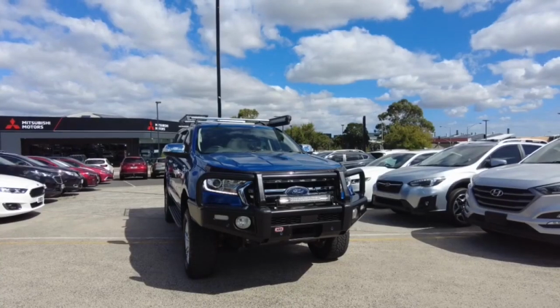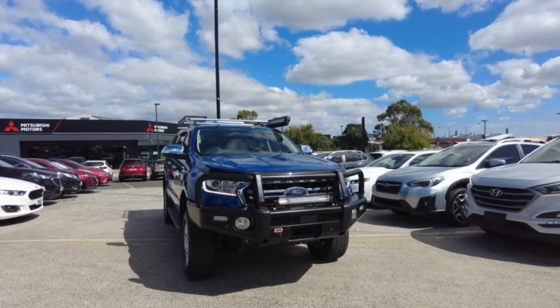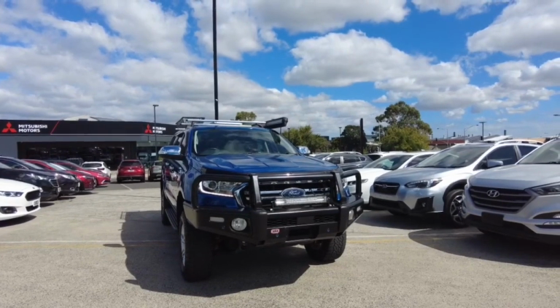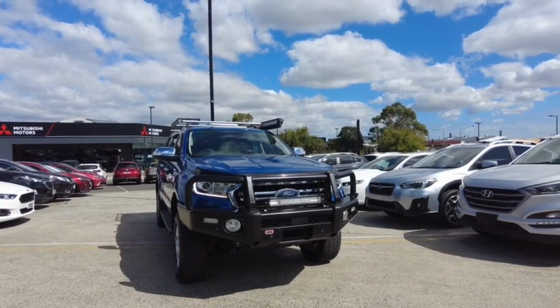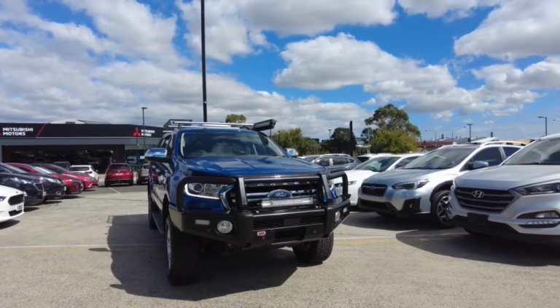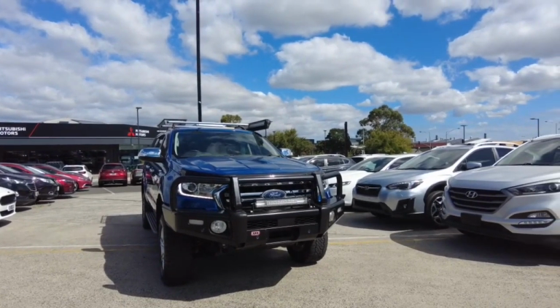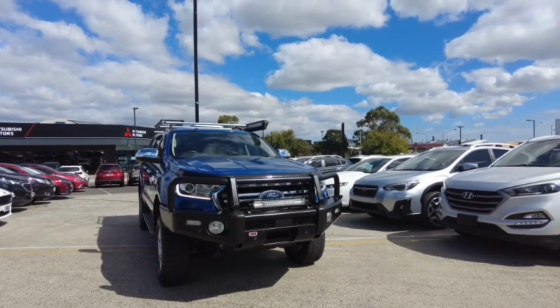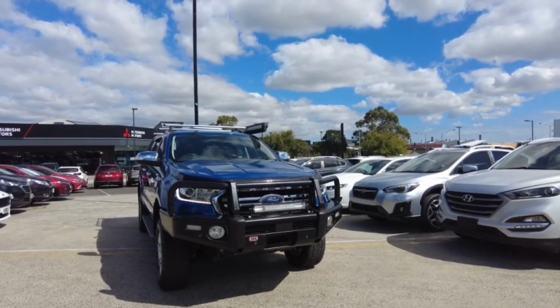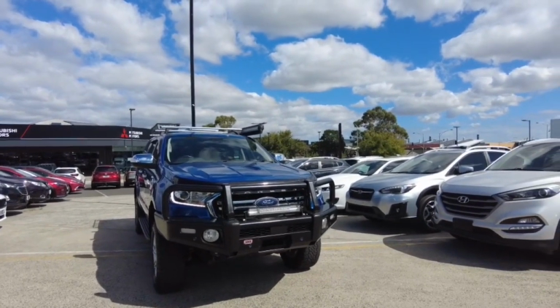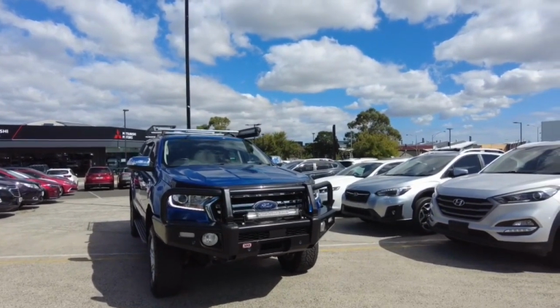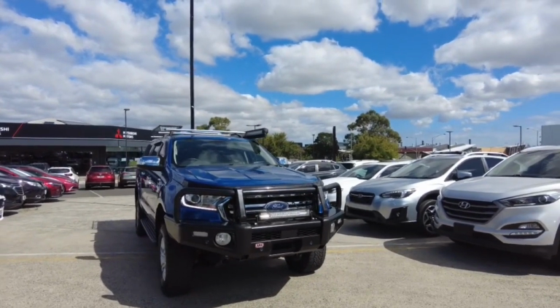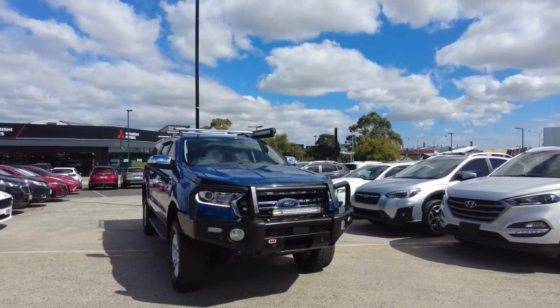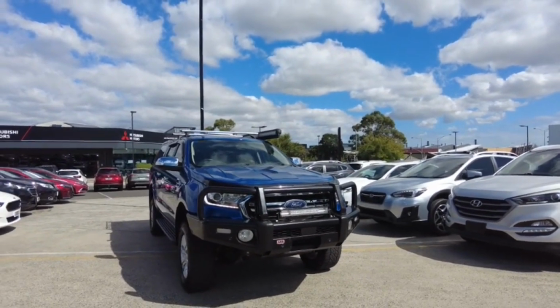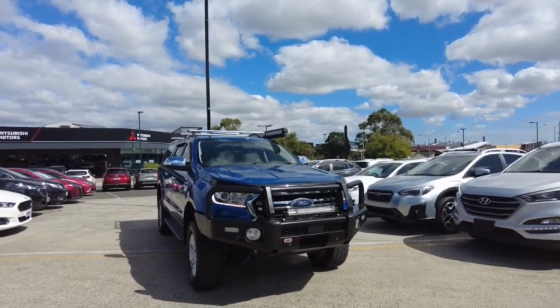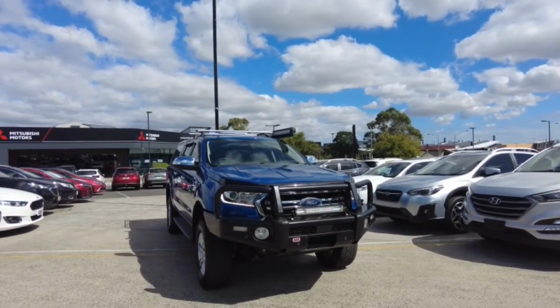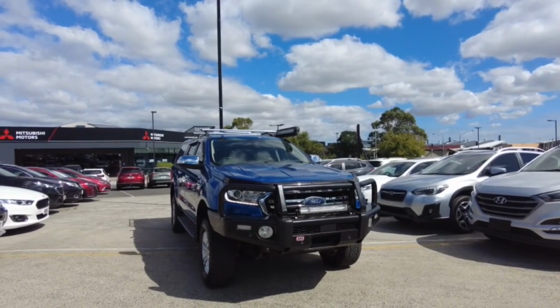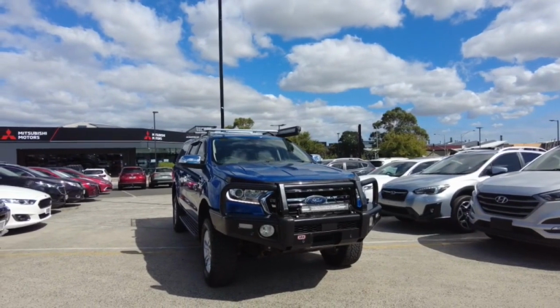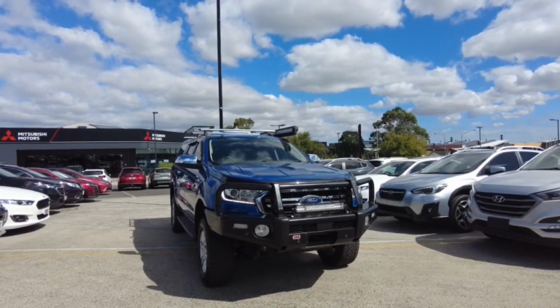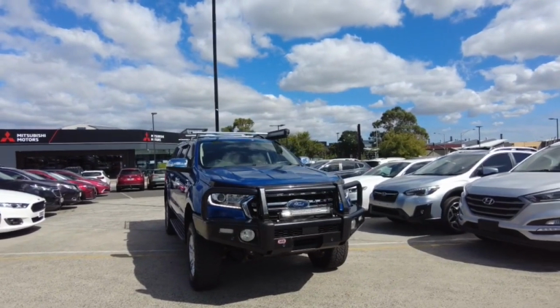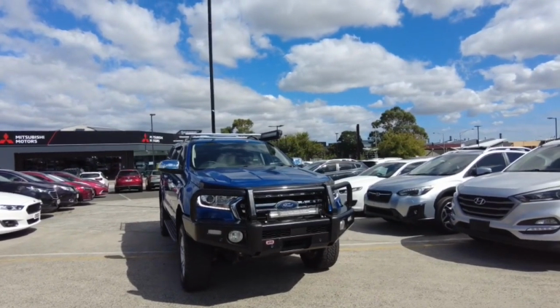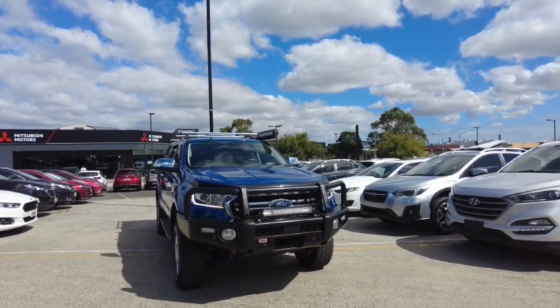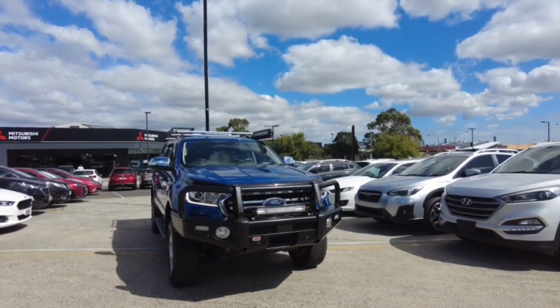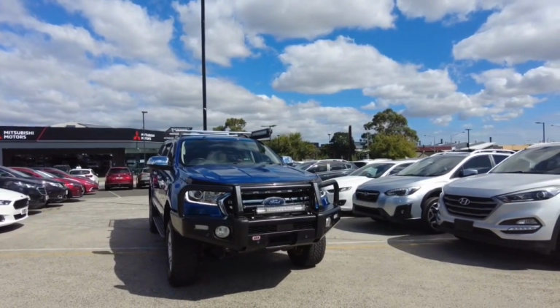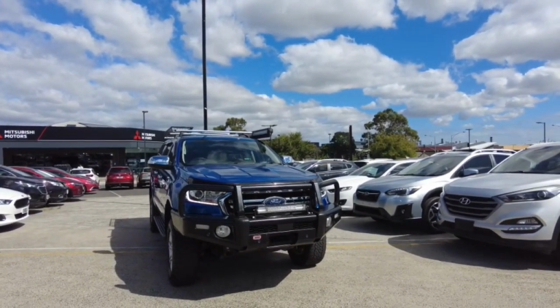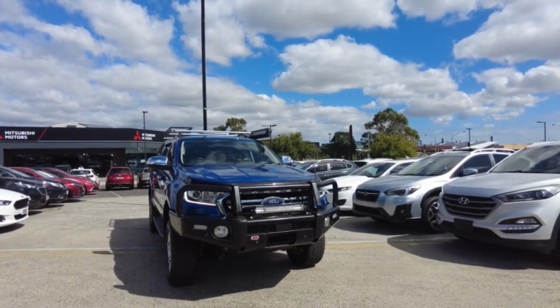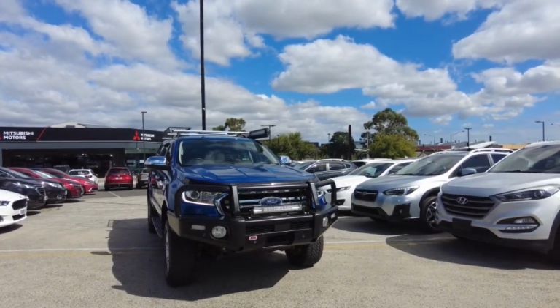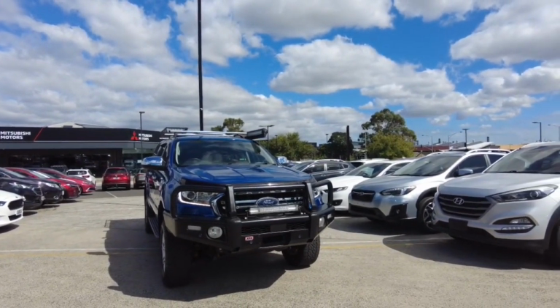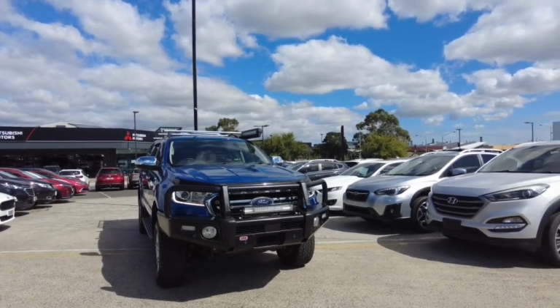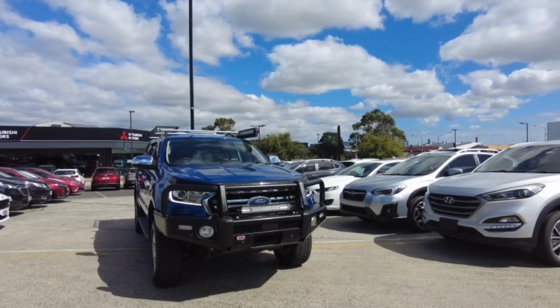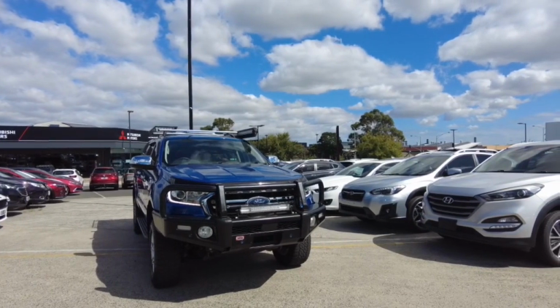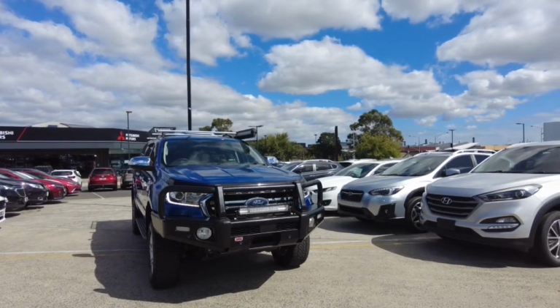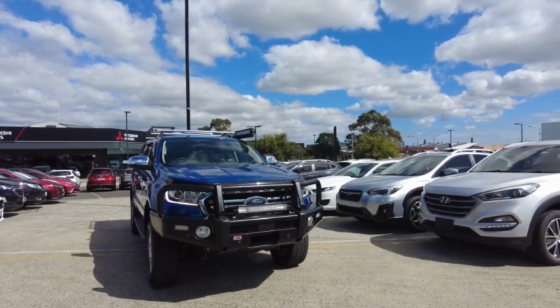Welcome to Berwick Mitsubishi, my name is Harrison and today I'll be going over this 2019 Ford Ranger XLT. In this video we're going to go through the interior and exterior of this car and I'll also tell you a few features about it.